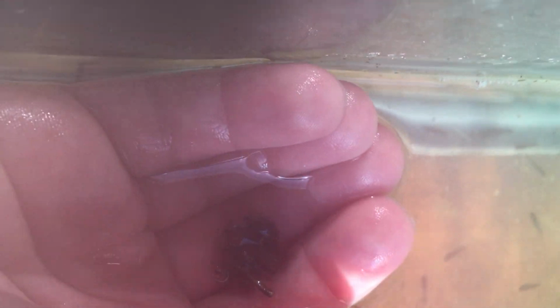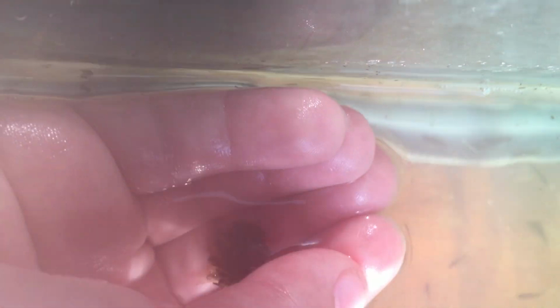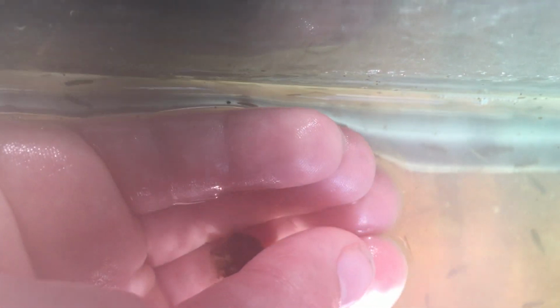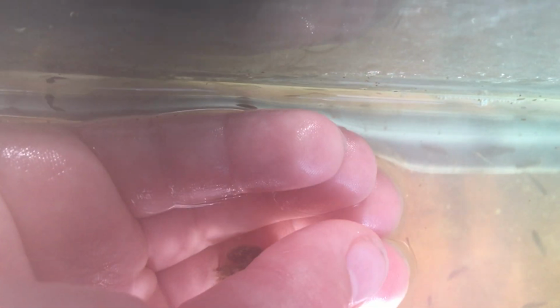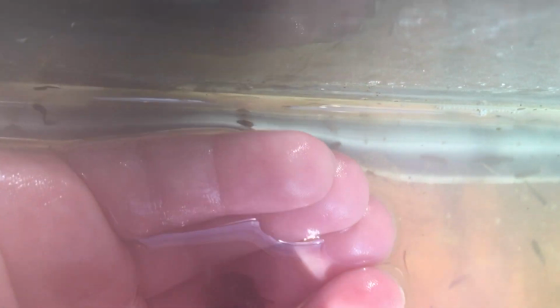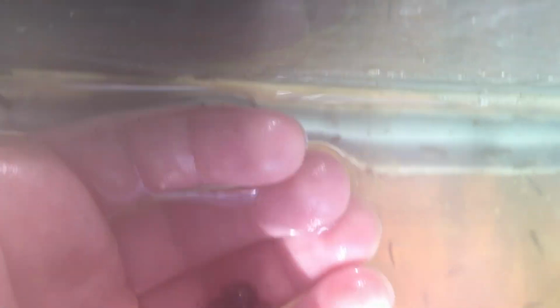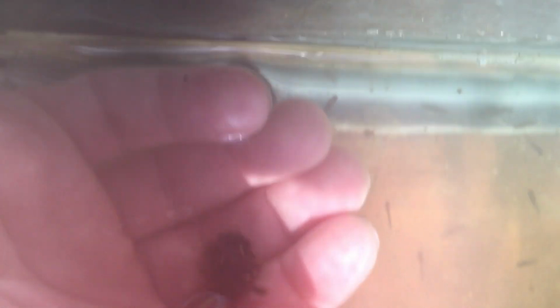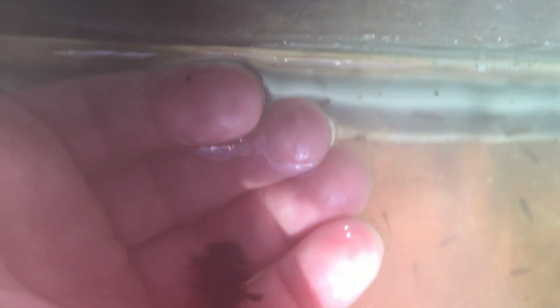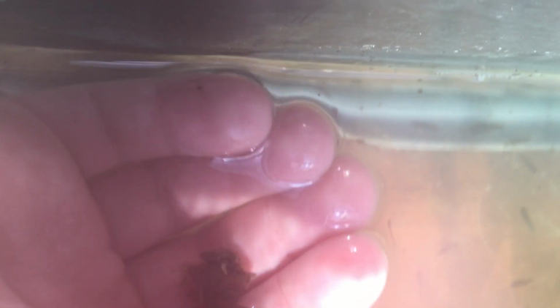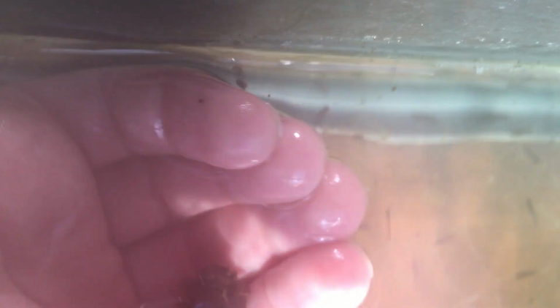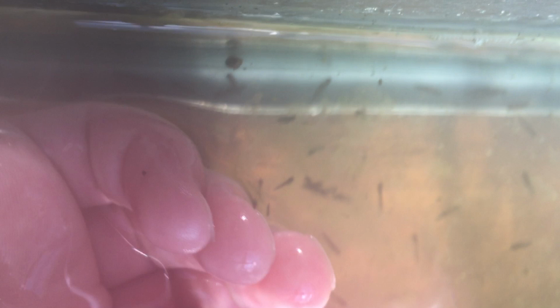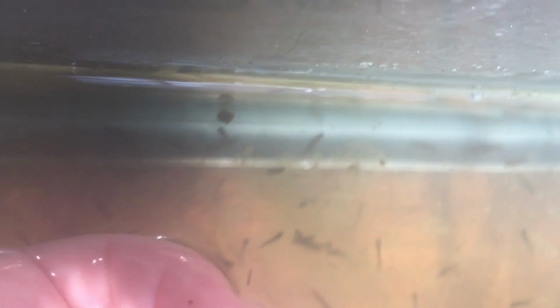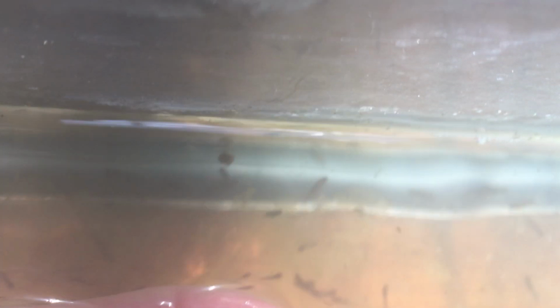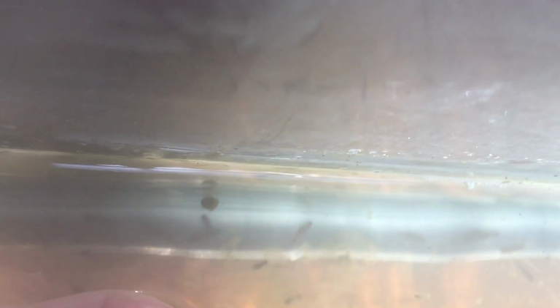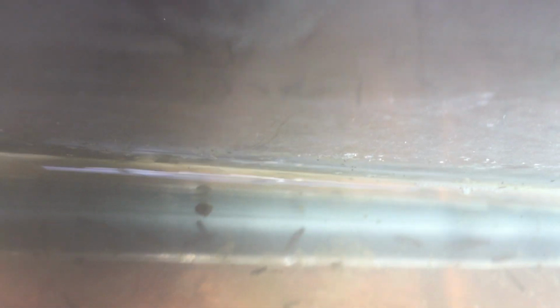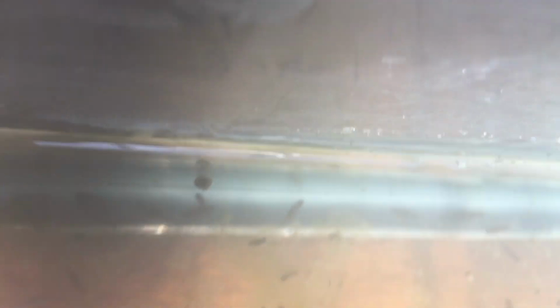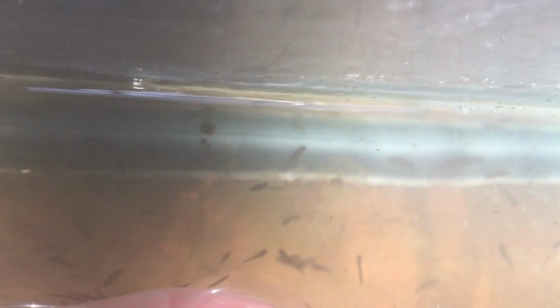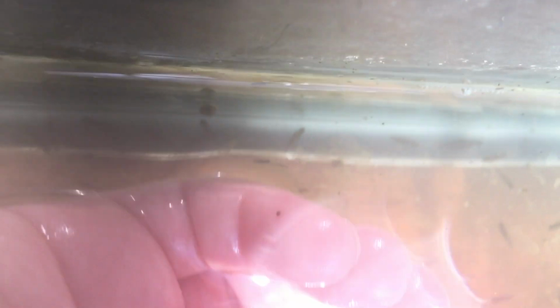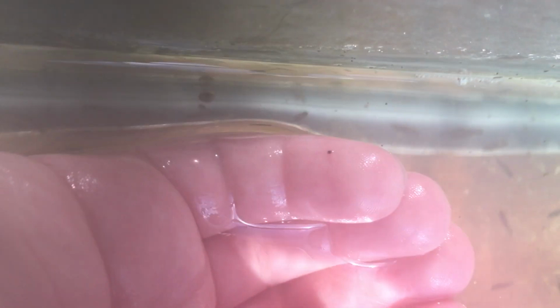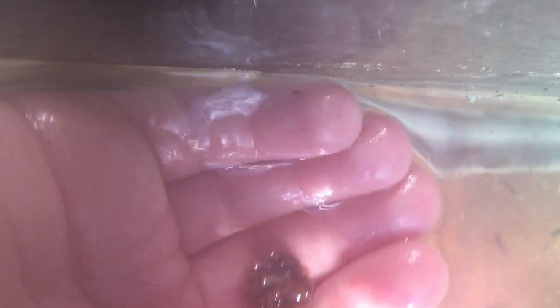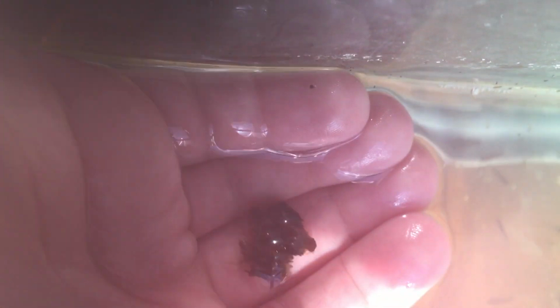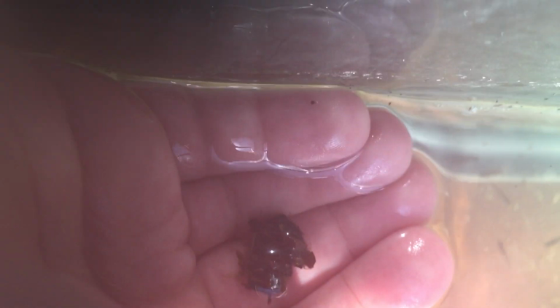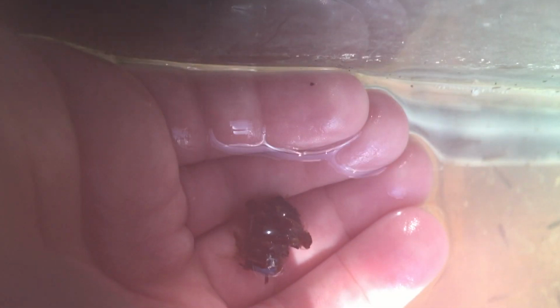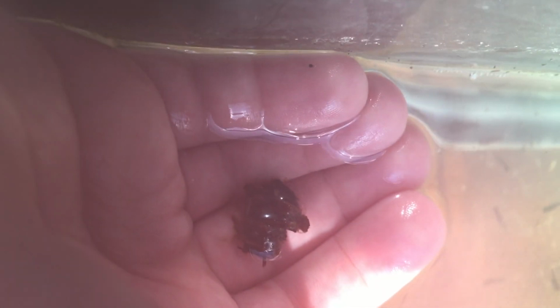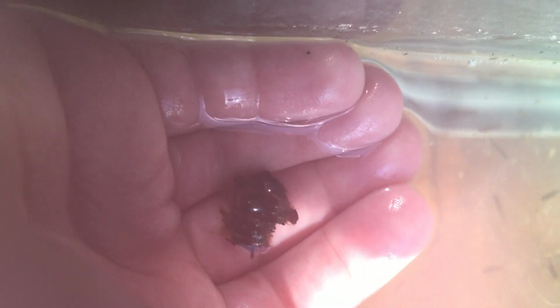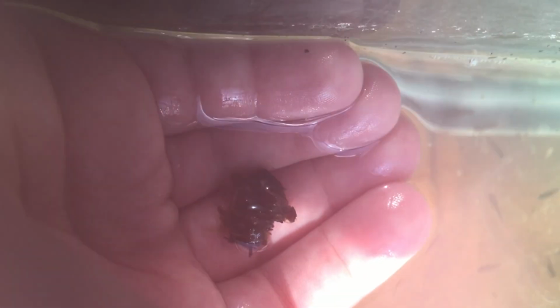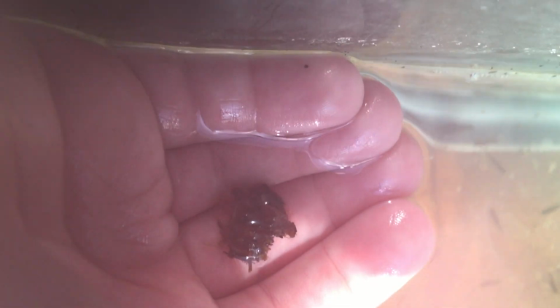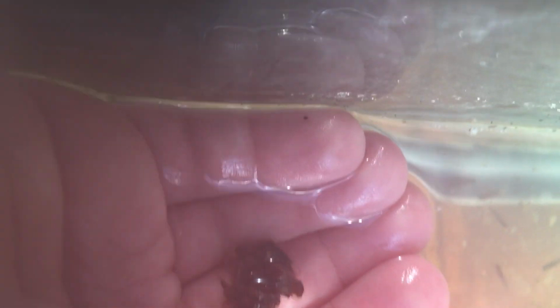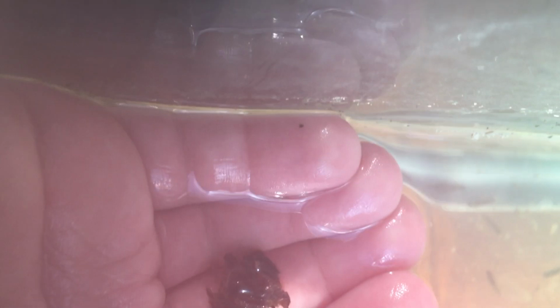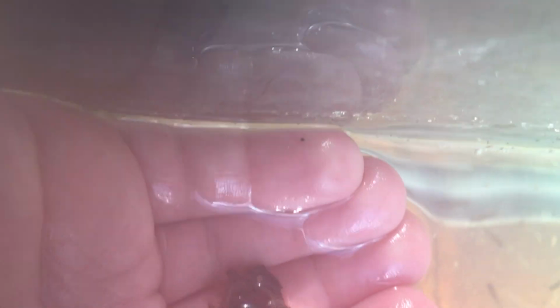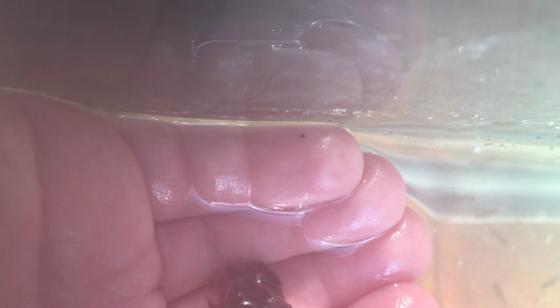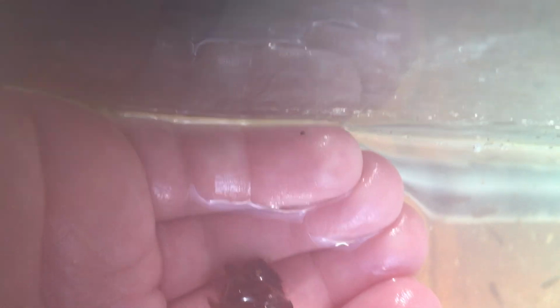But when you leave the case alone for a long enough time, you can see the little caddisfly head poking out. That's only the larval stage, not the adult stage.